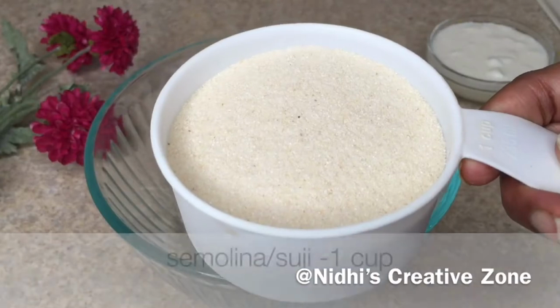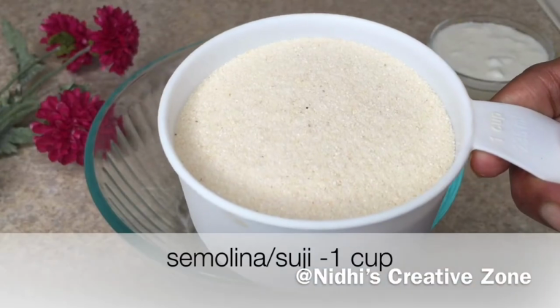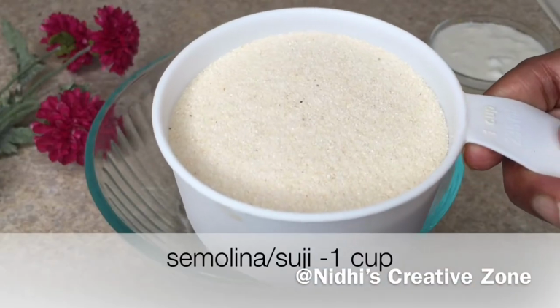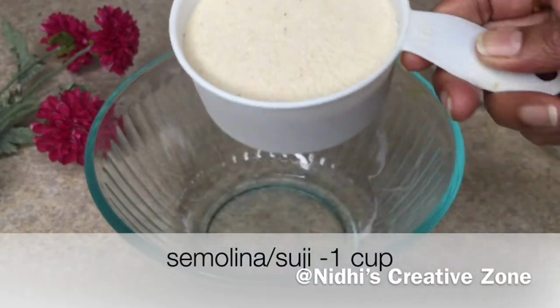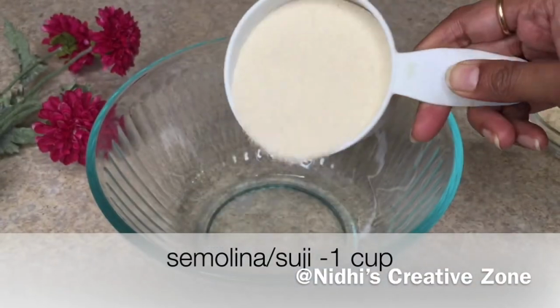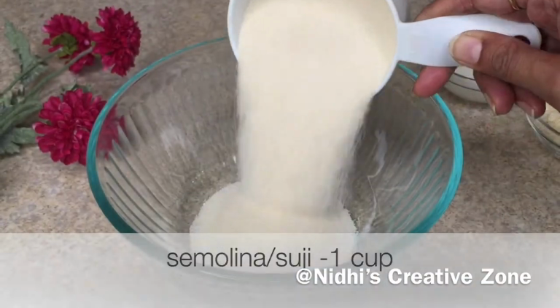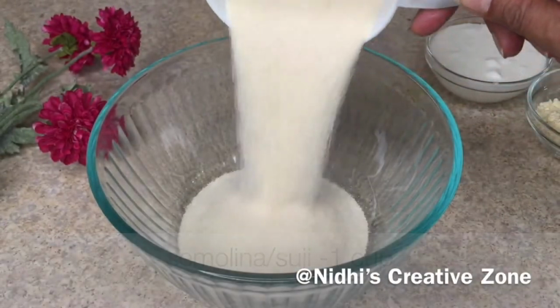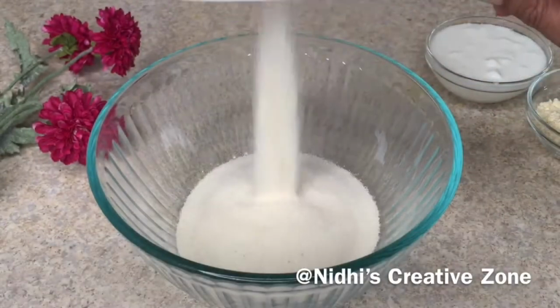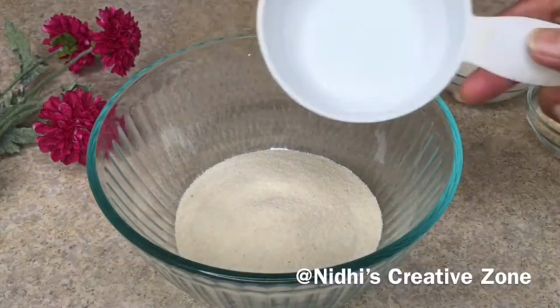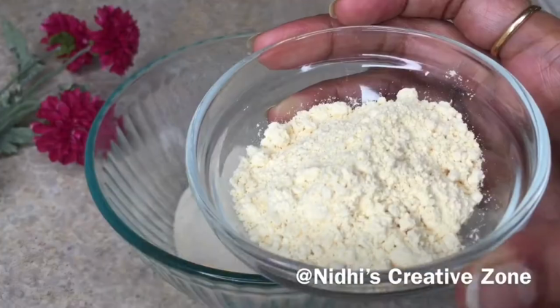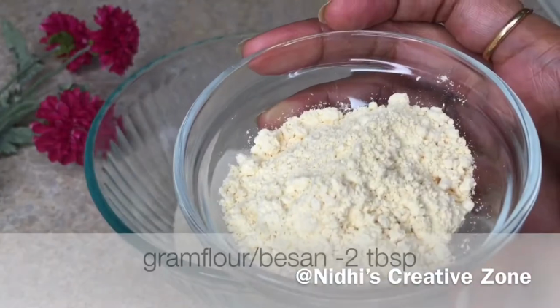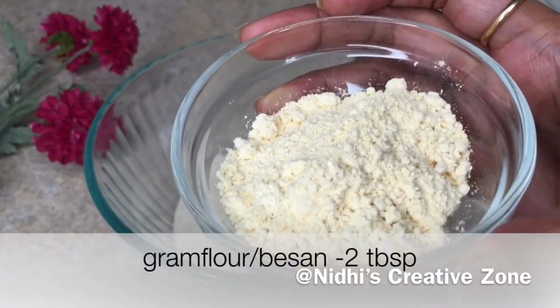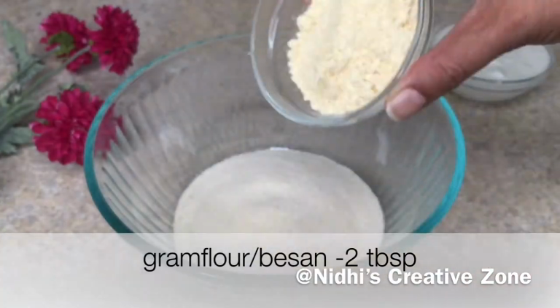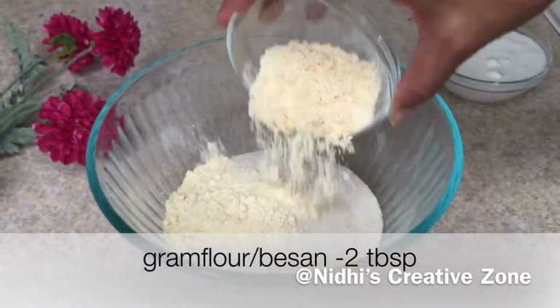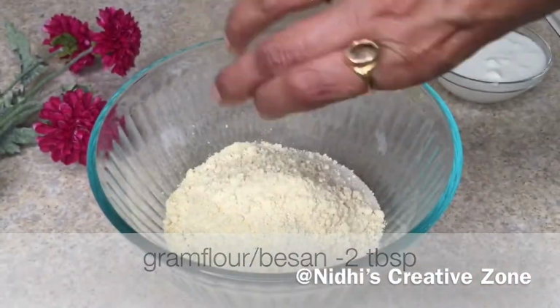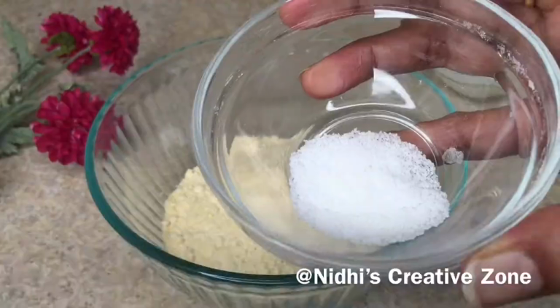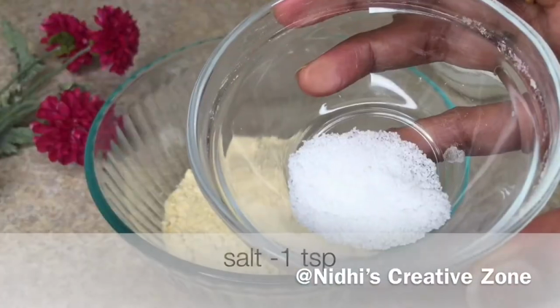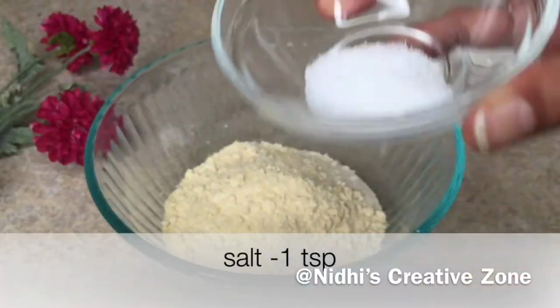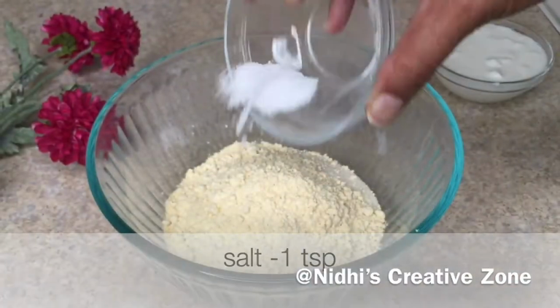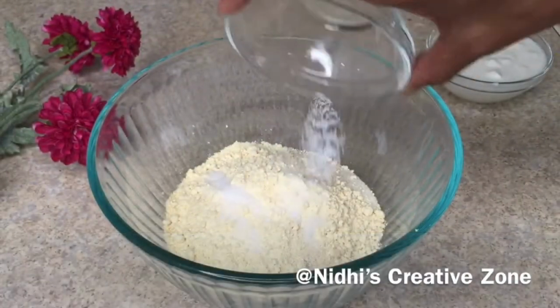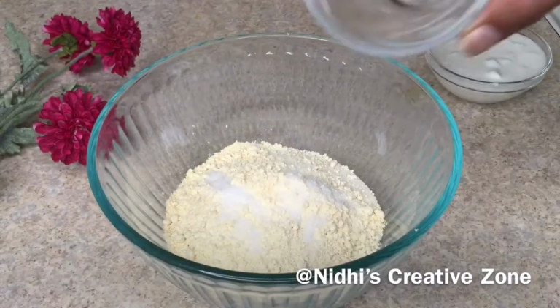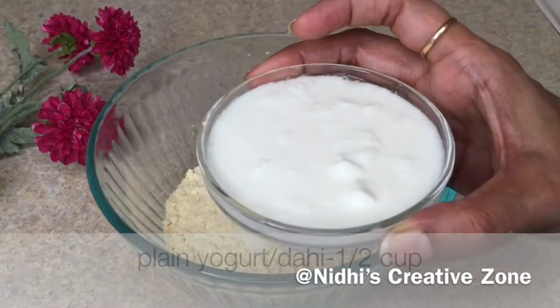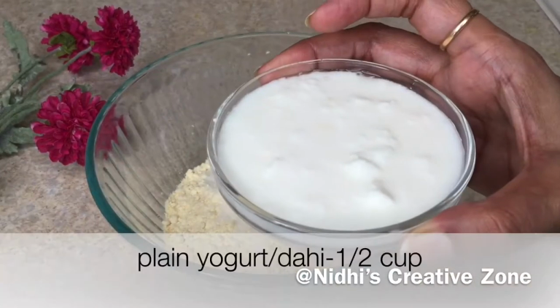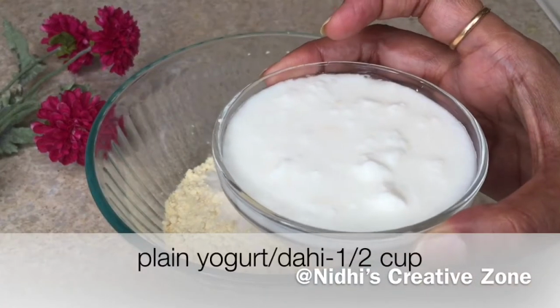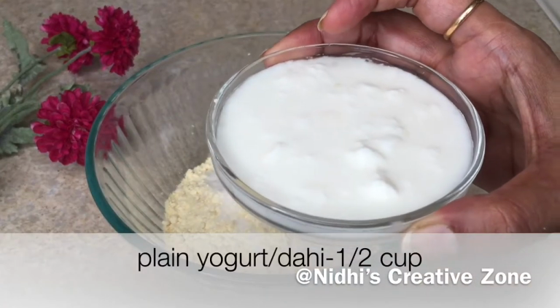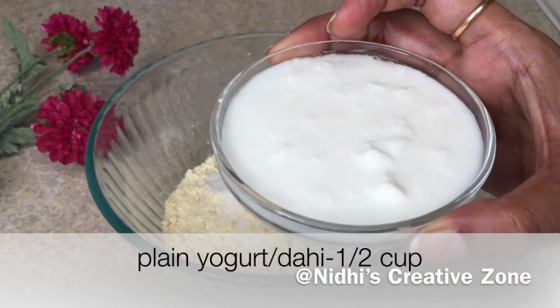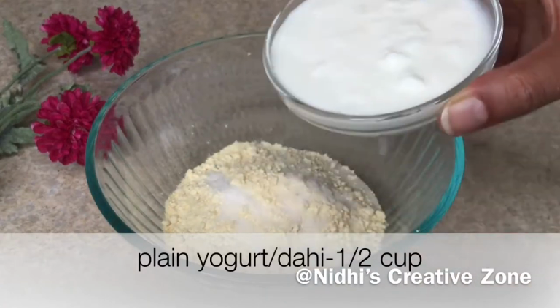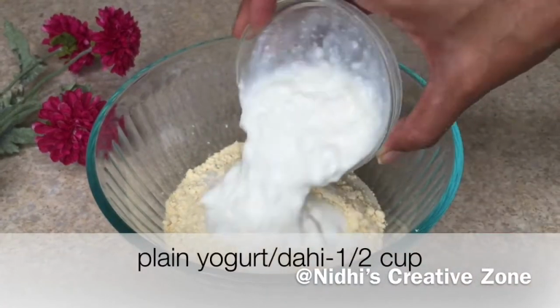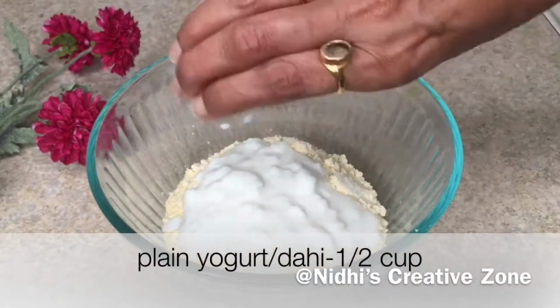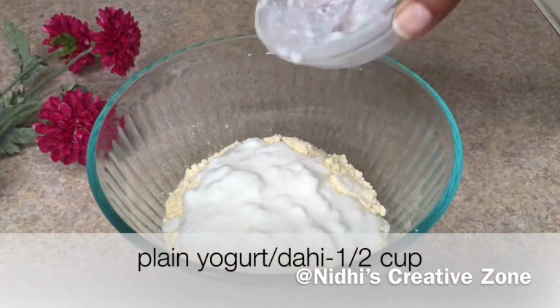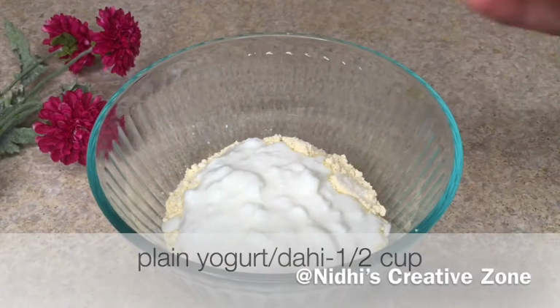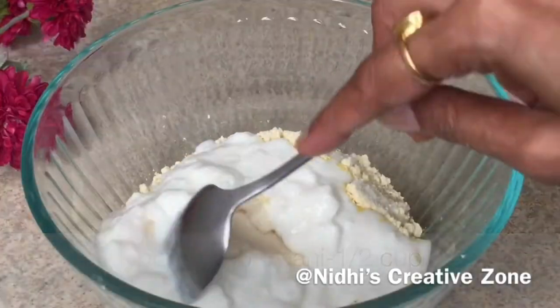Here I have taken one cup of semolina or suji, two tablespoon of gram flour or besan, one teaspoon of salt, and half cup of fresh yogurt or dahi.